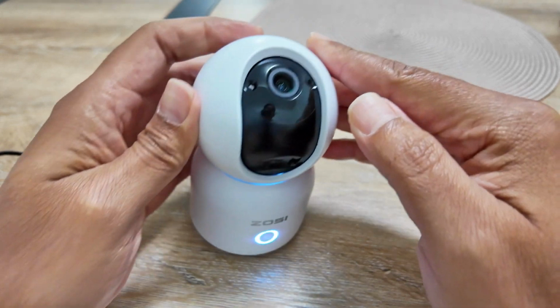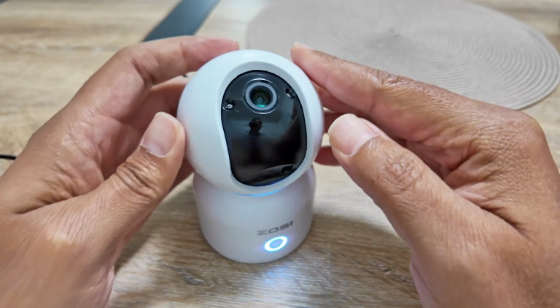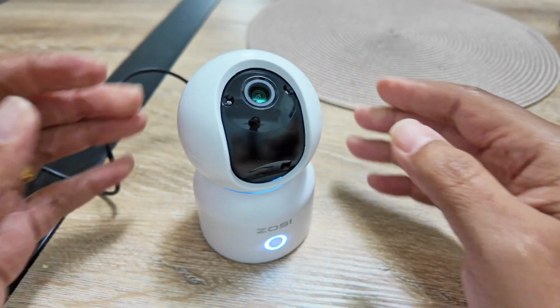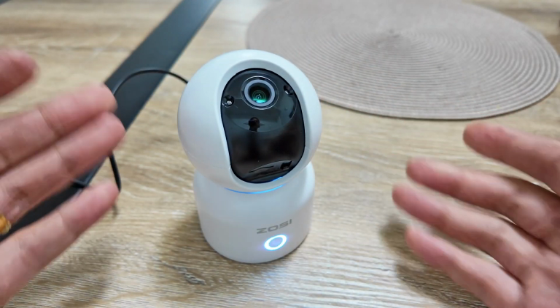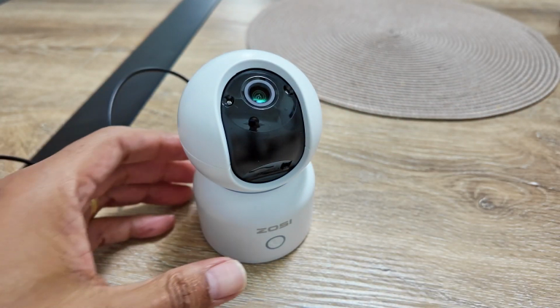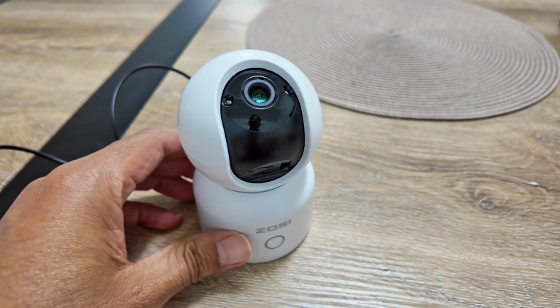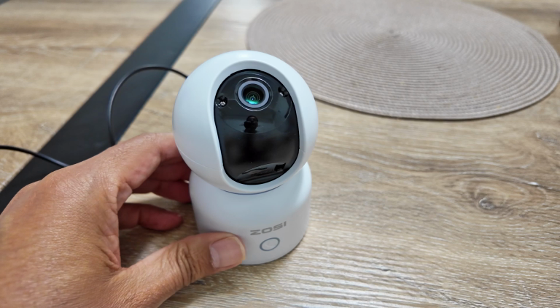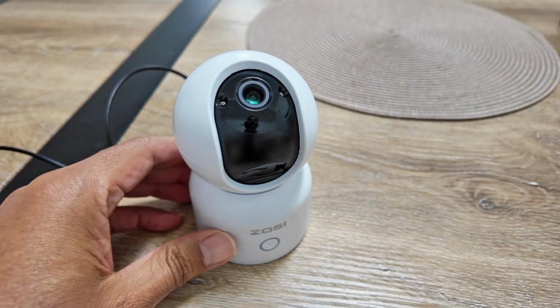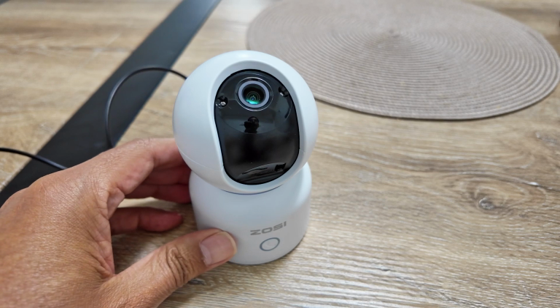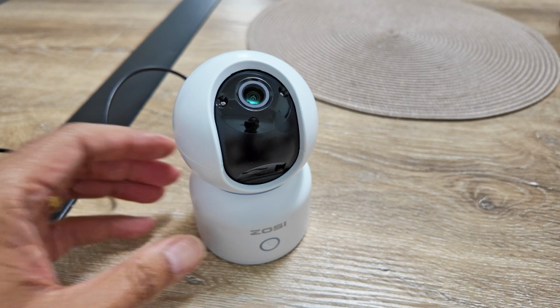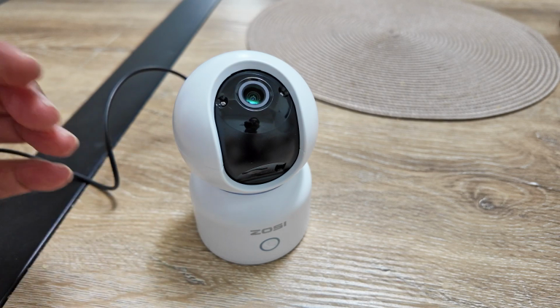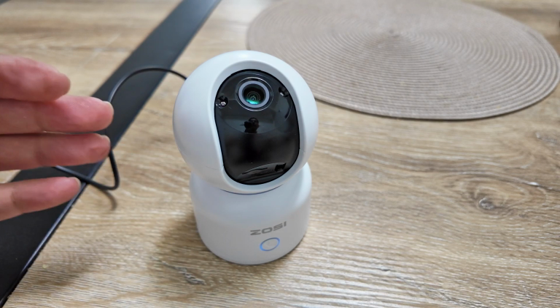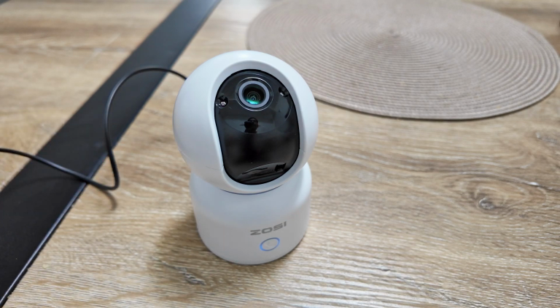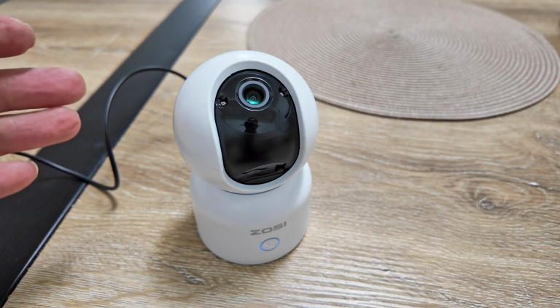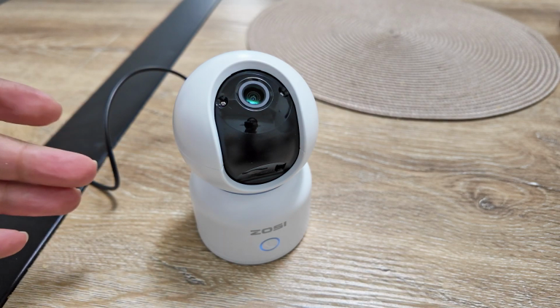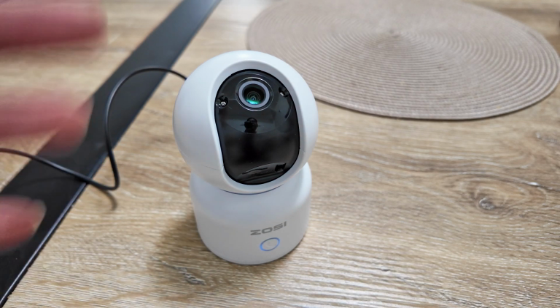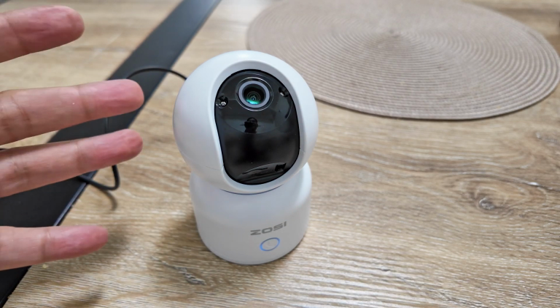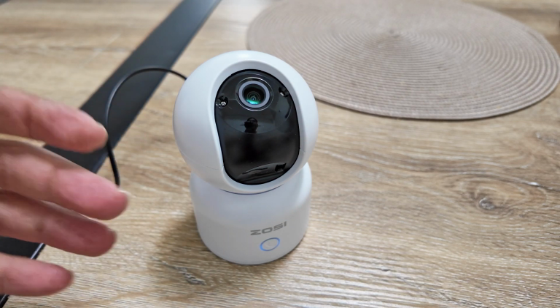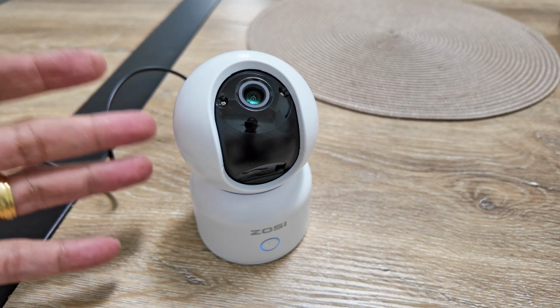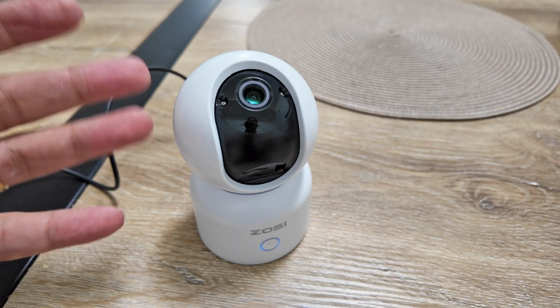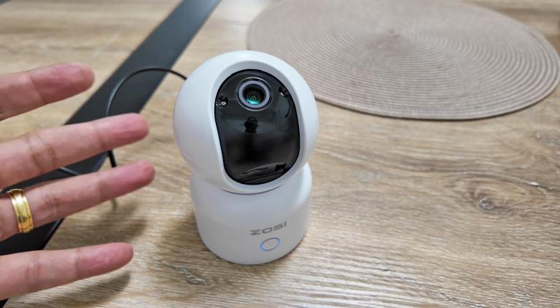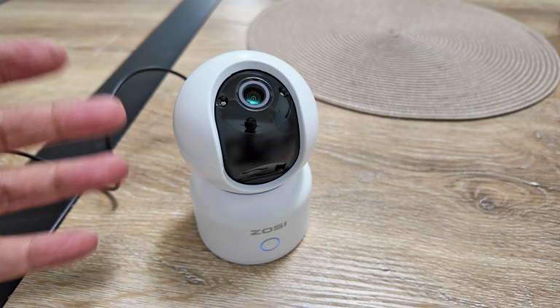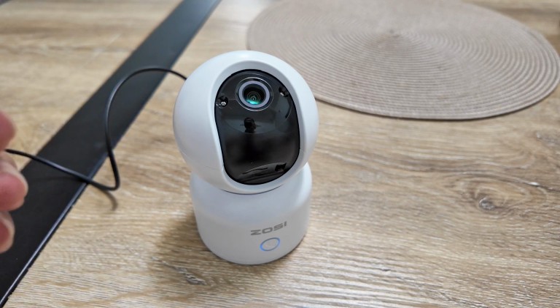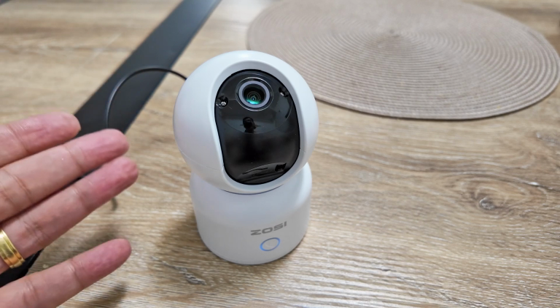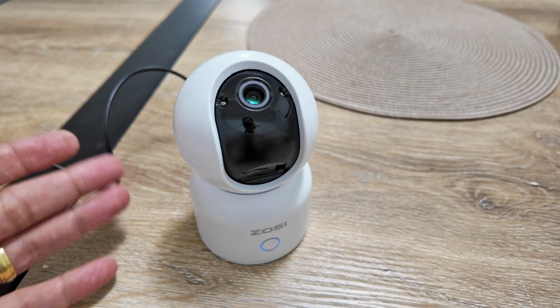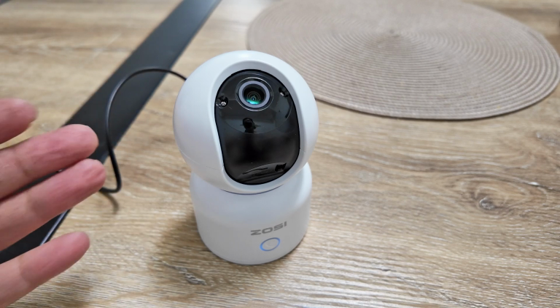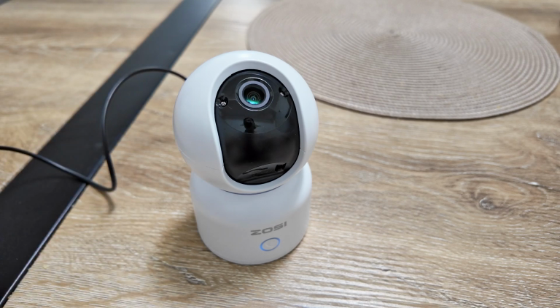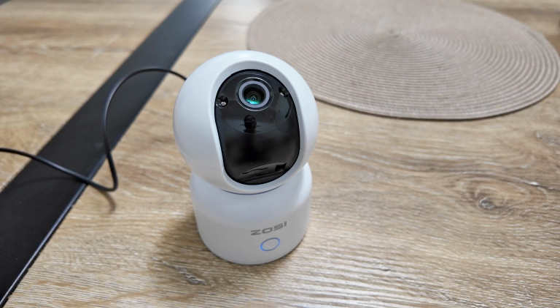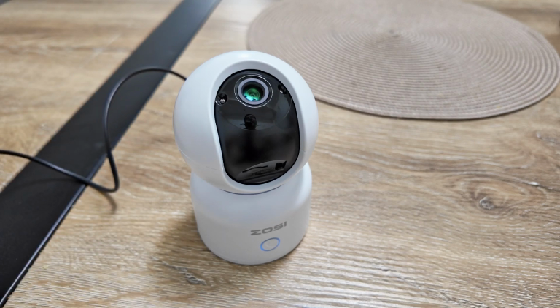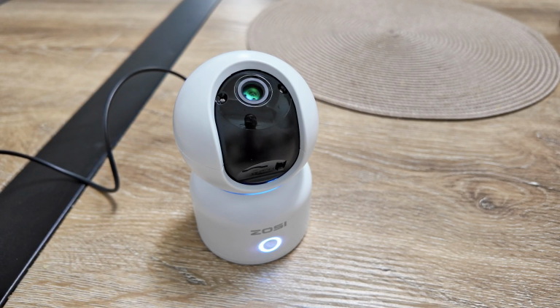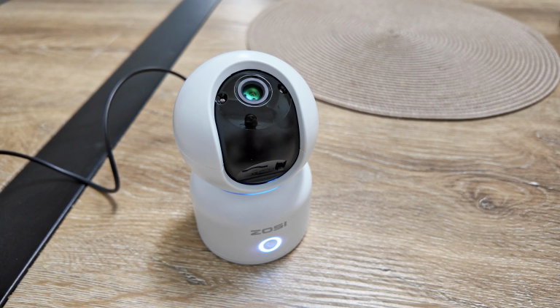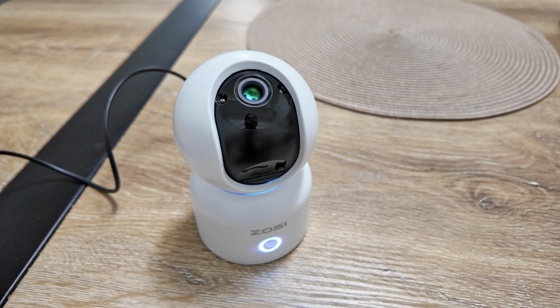Okay, you just hear the message "reset successful" and you're good to go. The camera is going to boot up, do some tests, and be ready for the new setup. Then you can use your Zossi app to set up the camera again.